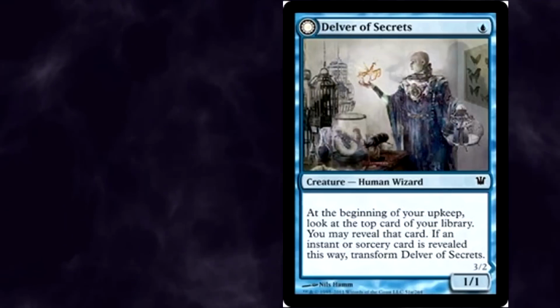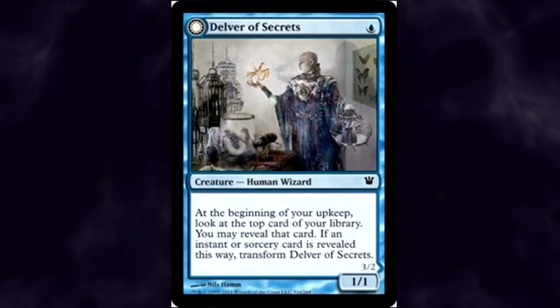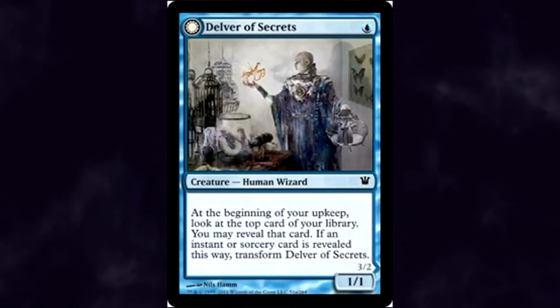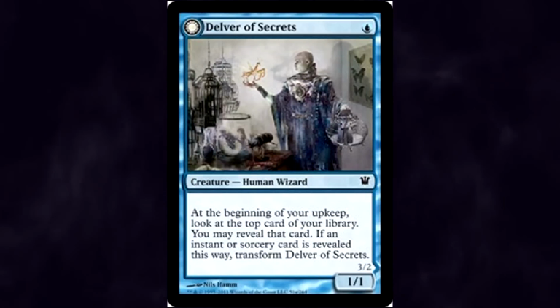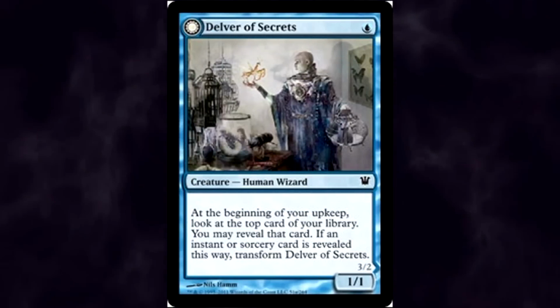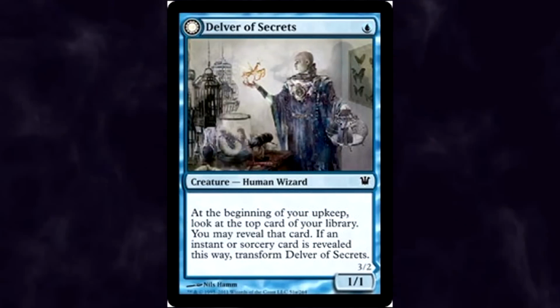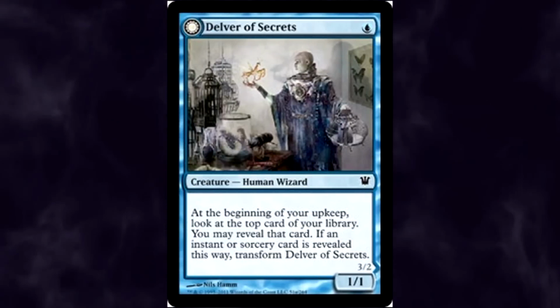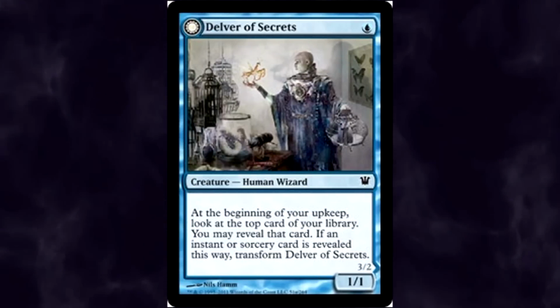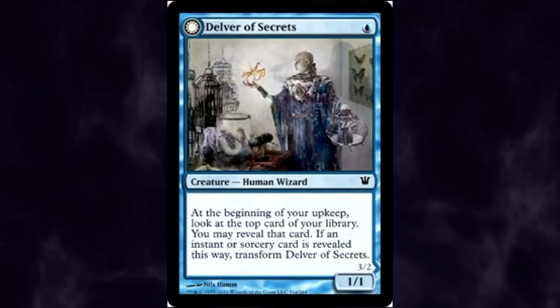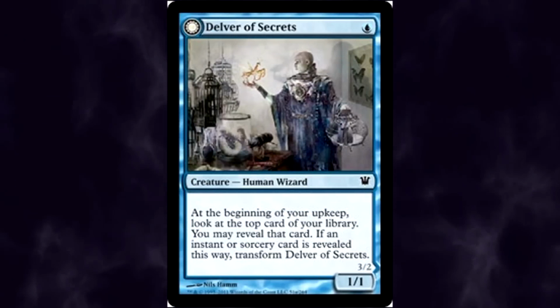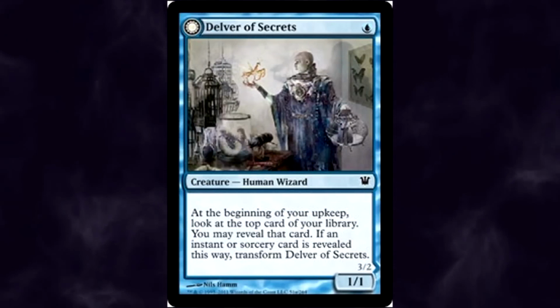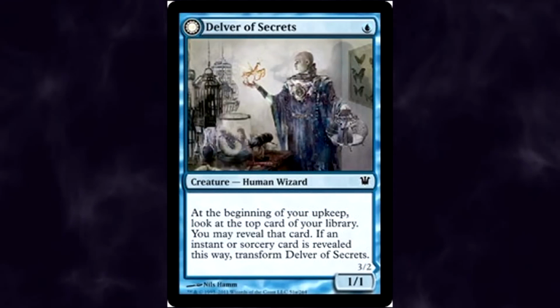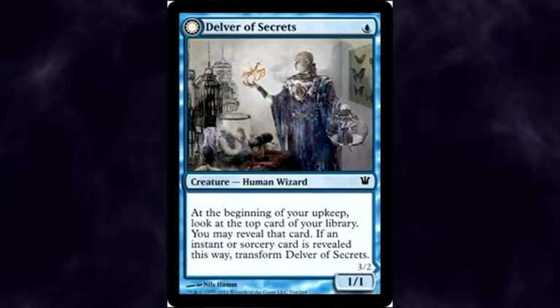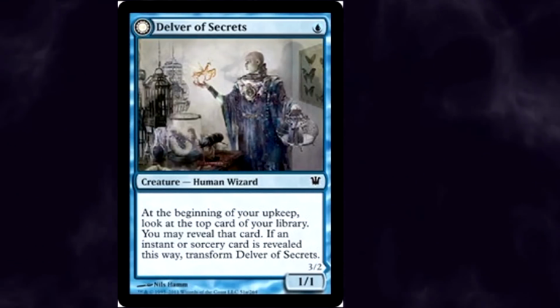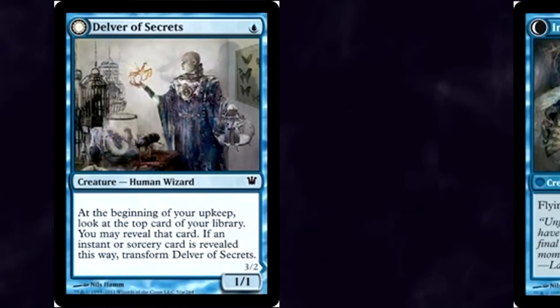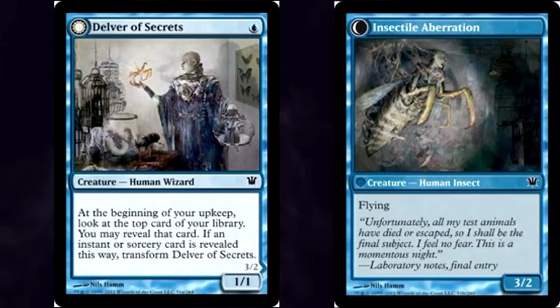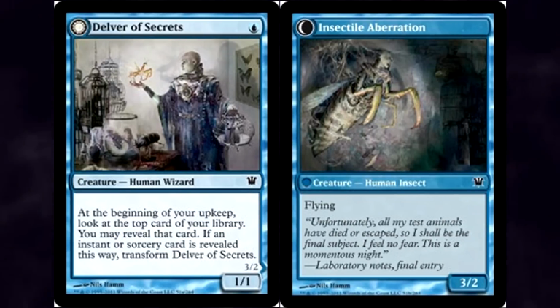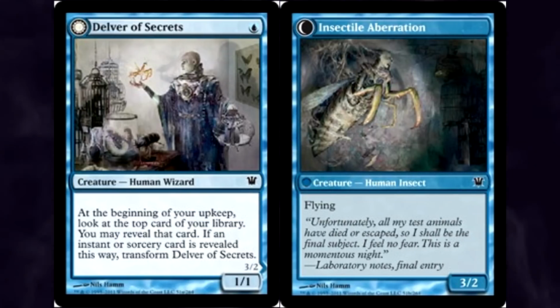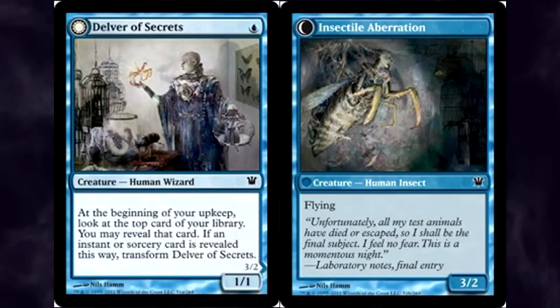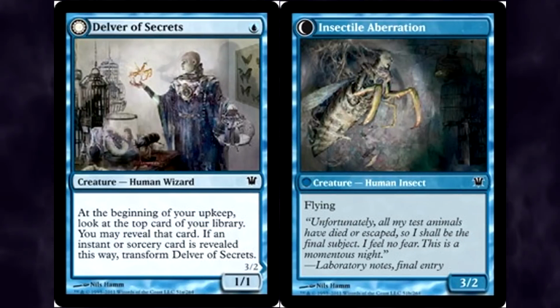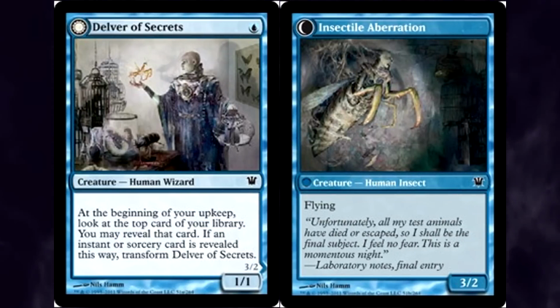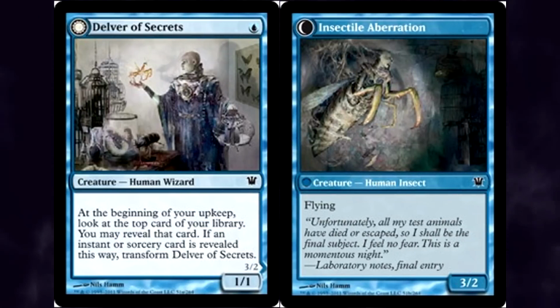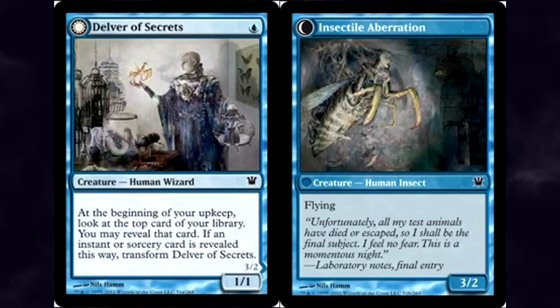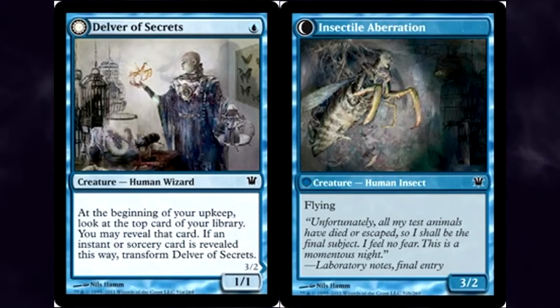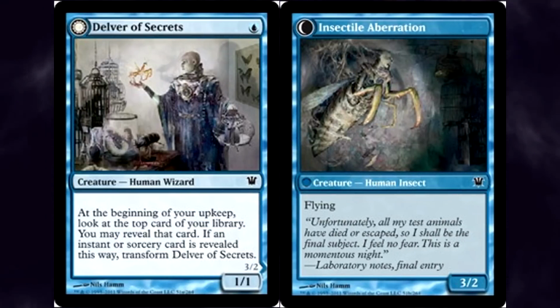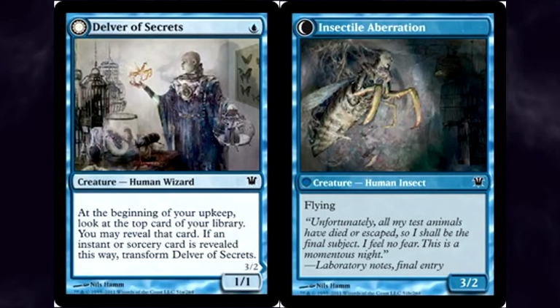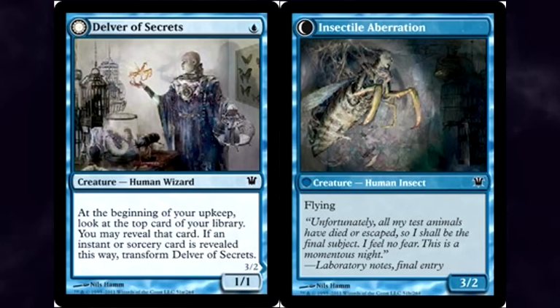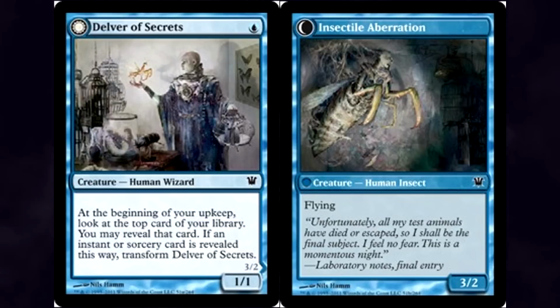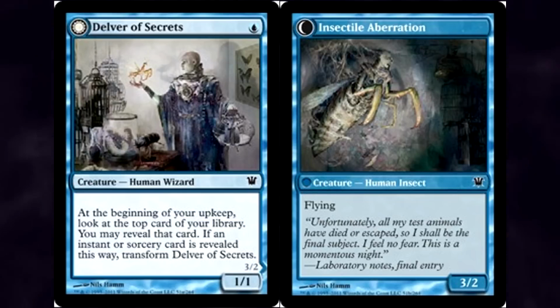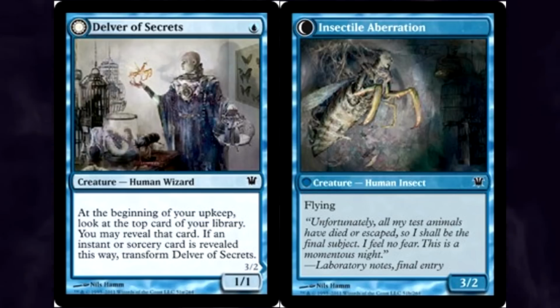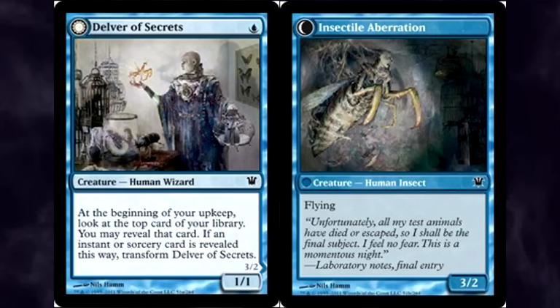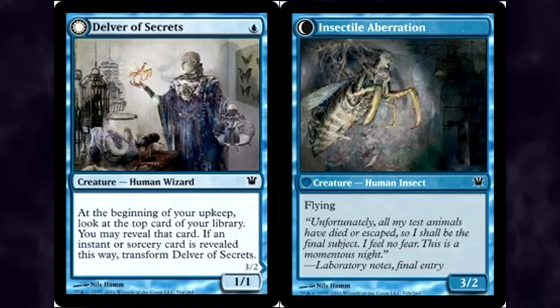This is Delver of Secrets. It began its life as a humble 1/1 for a single blue, but we came to learn it was actually always a 3/2 flyer for one mana — an insane early drop for decks that fixed the top card of their library.